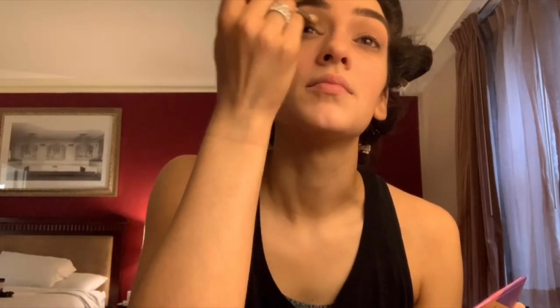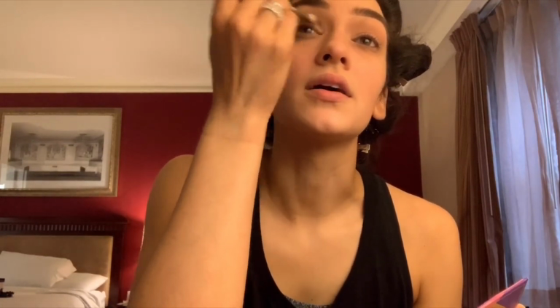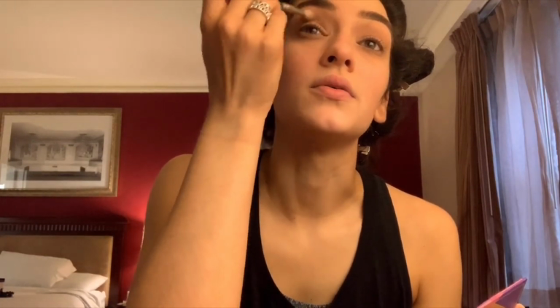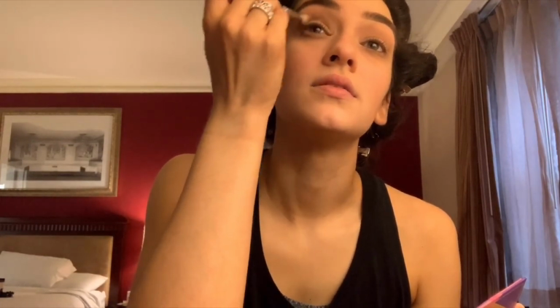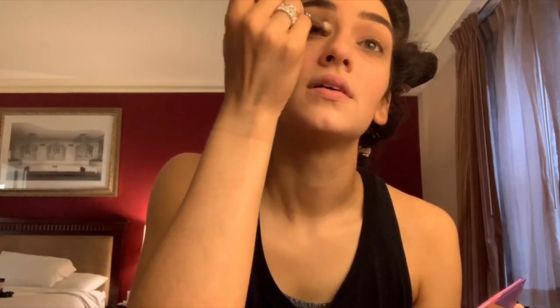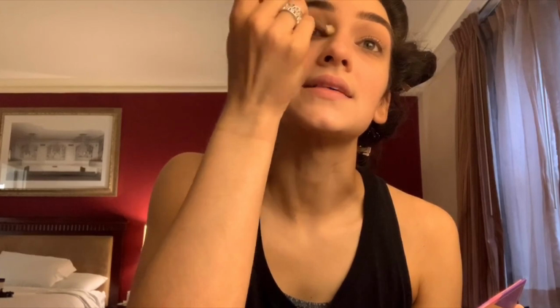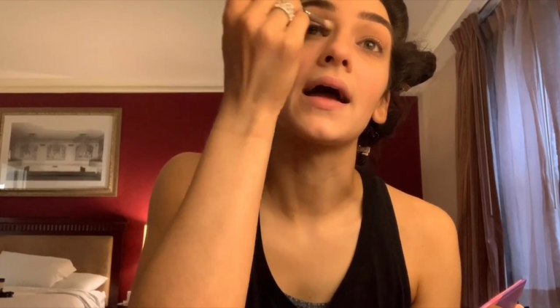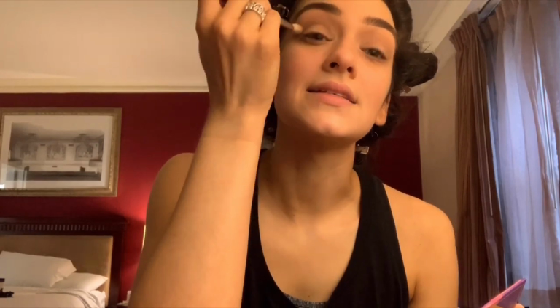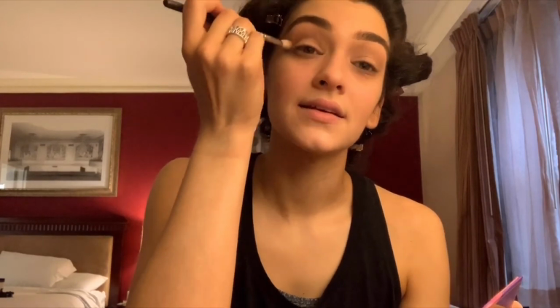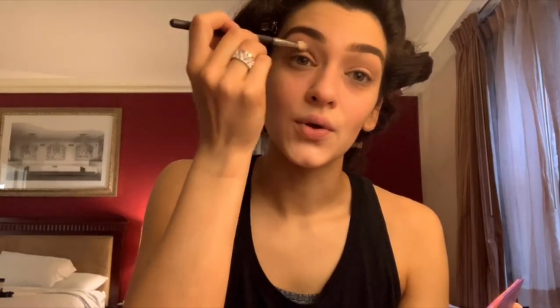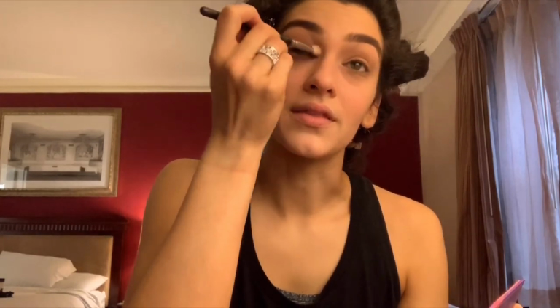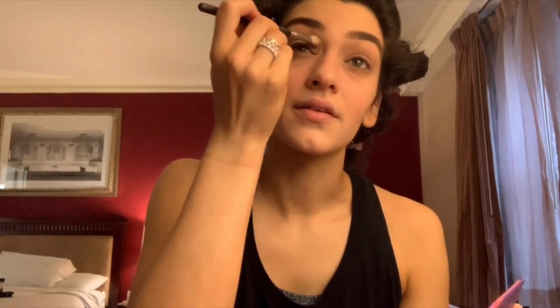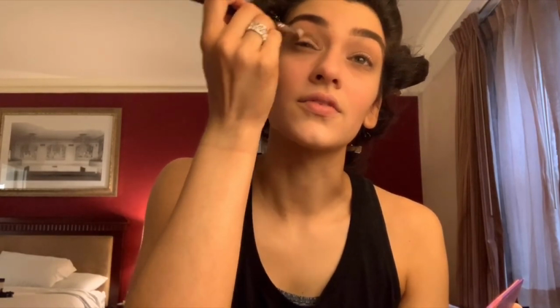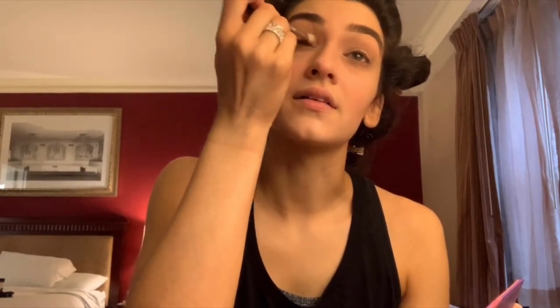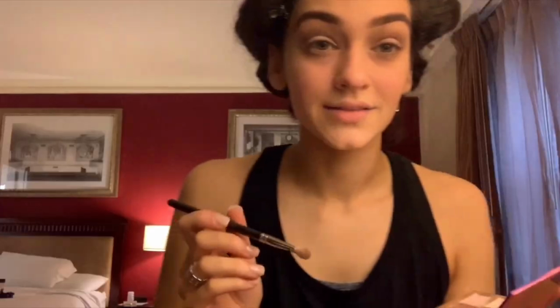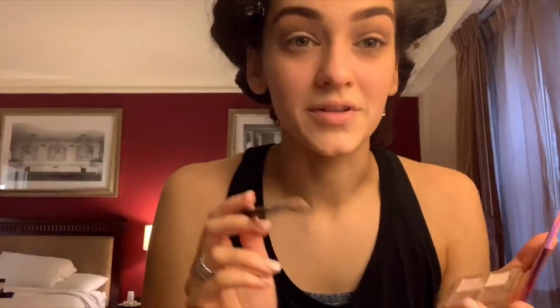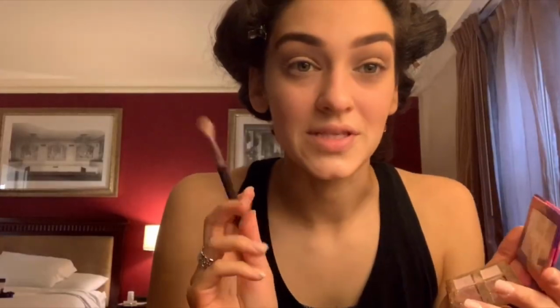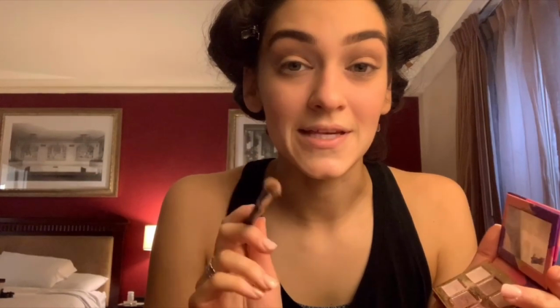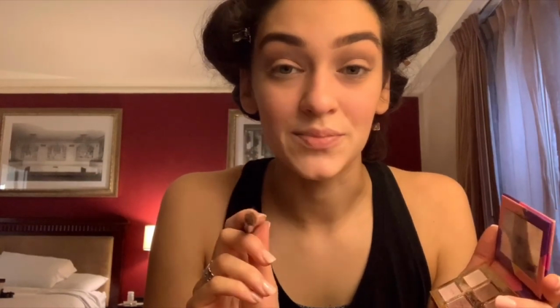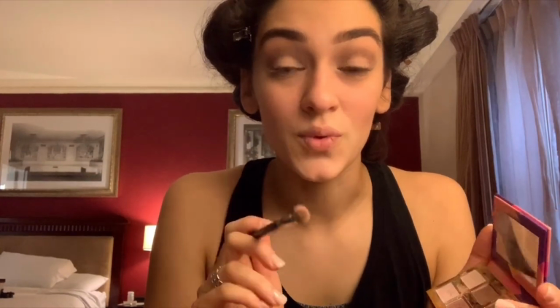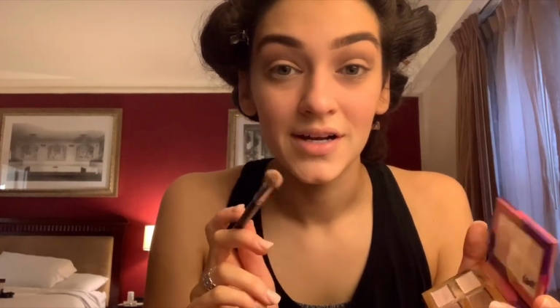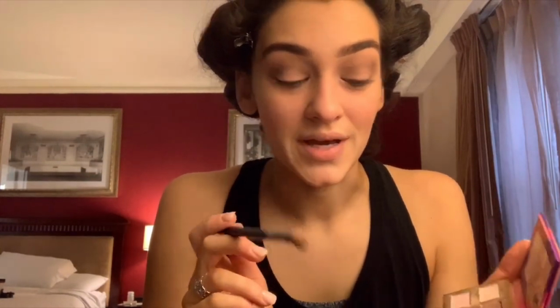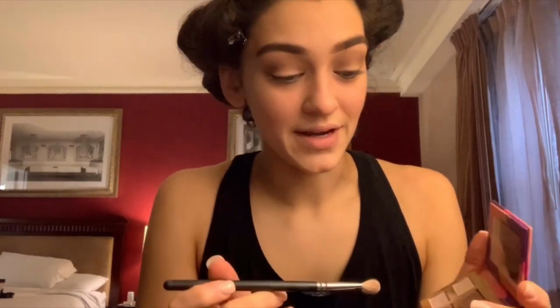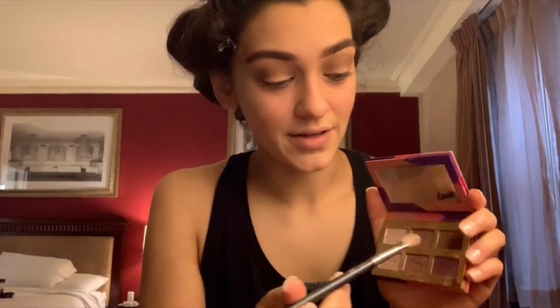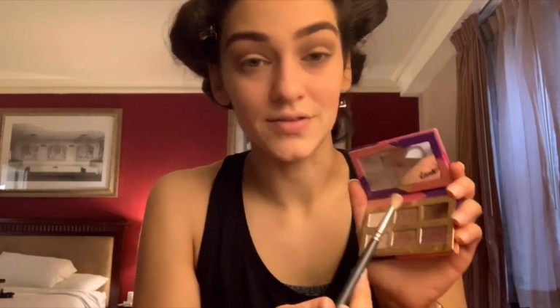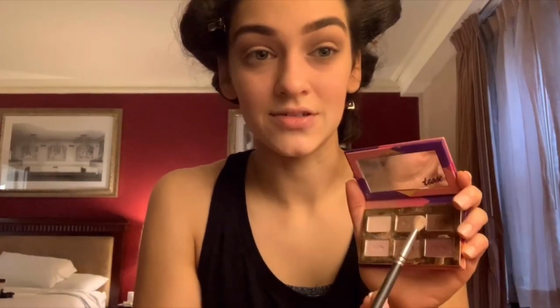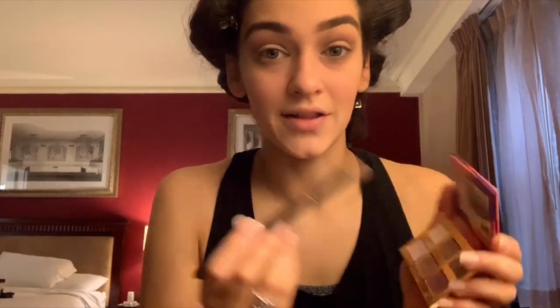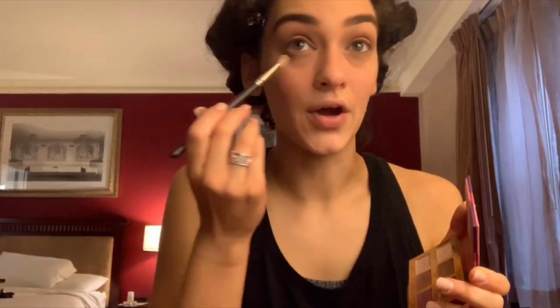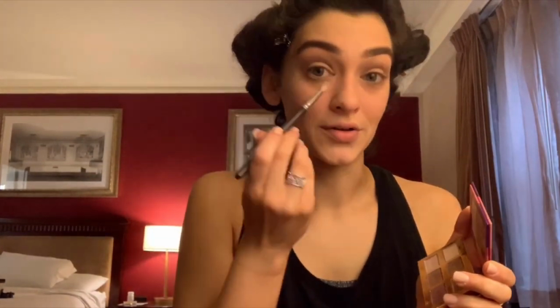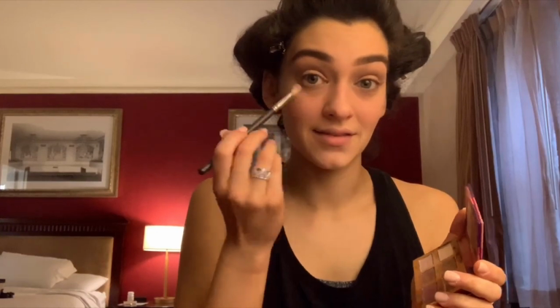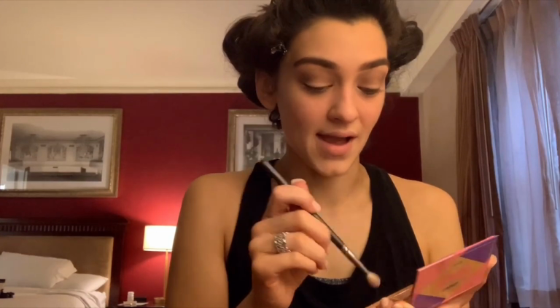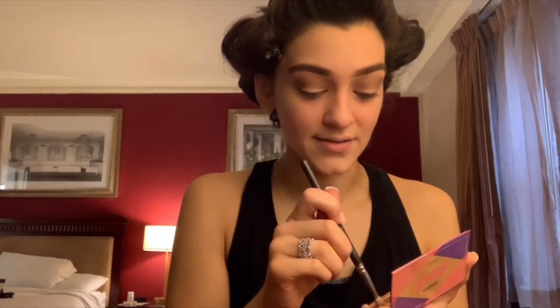But not go as high as I did with the first color. Then I'm going to use this darker color and go underneath my eye as well.